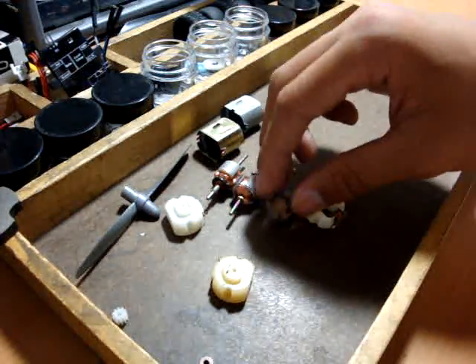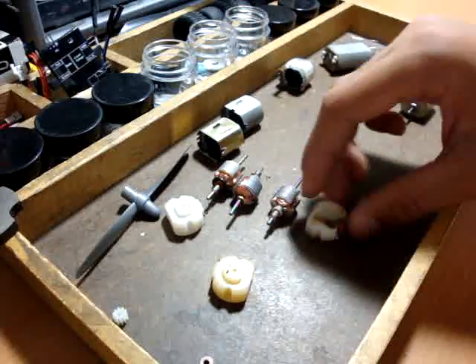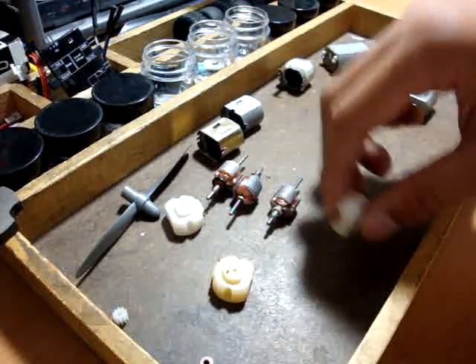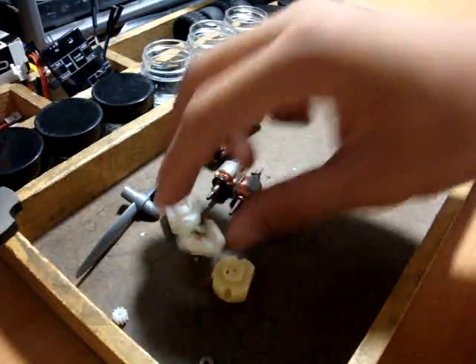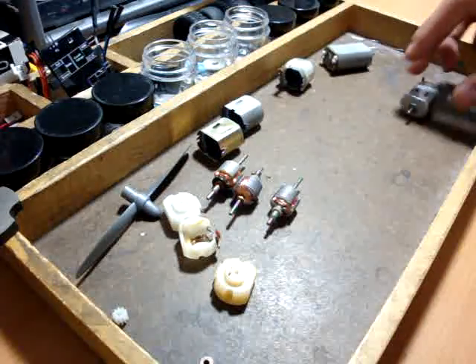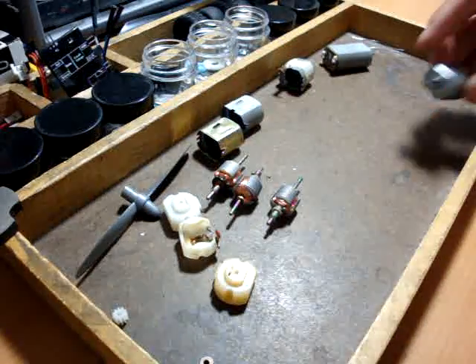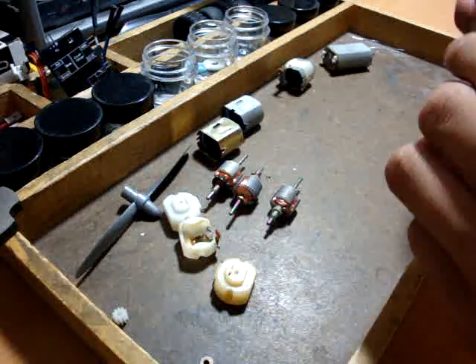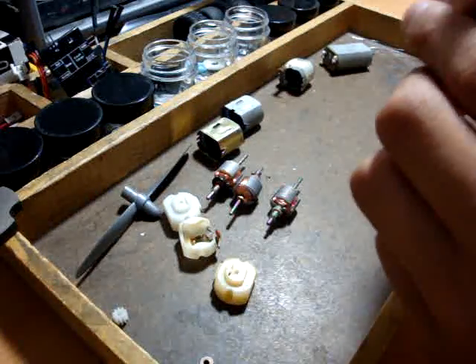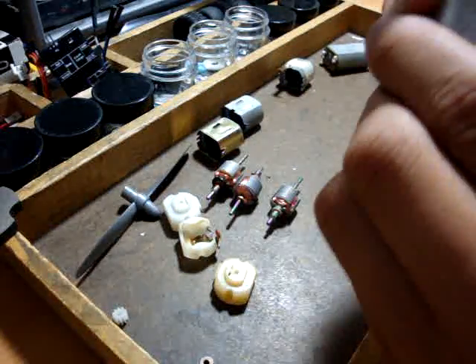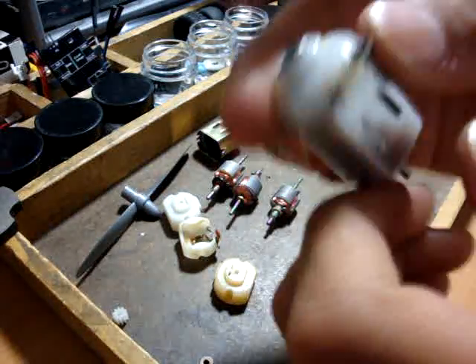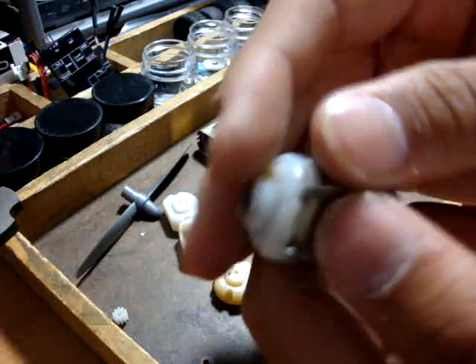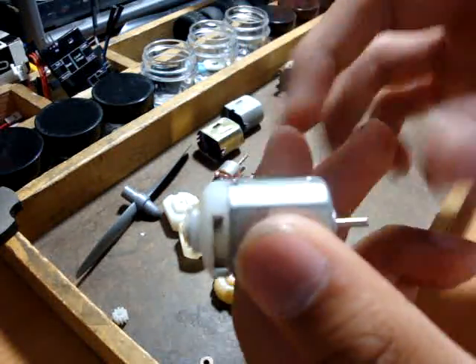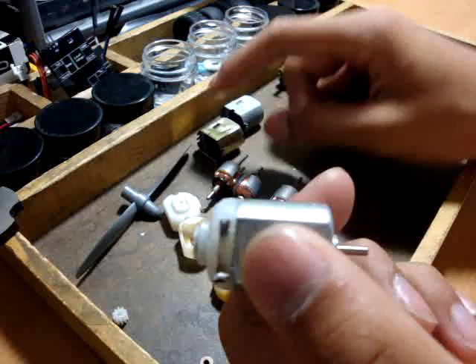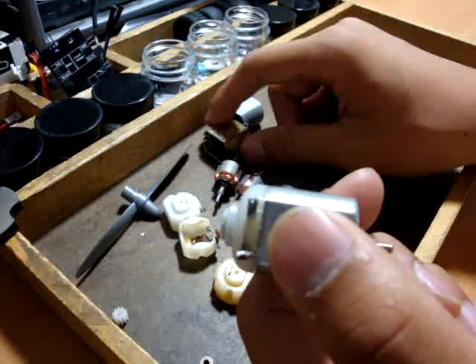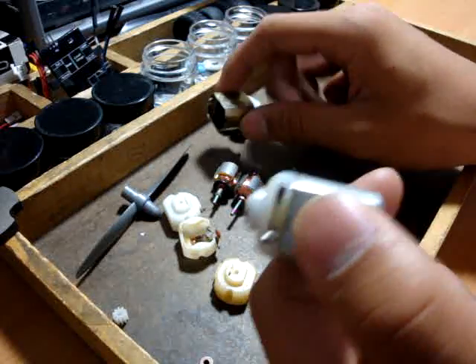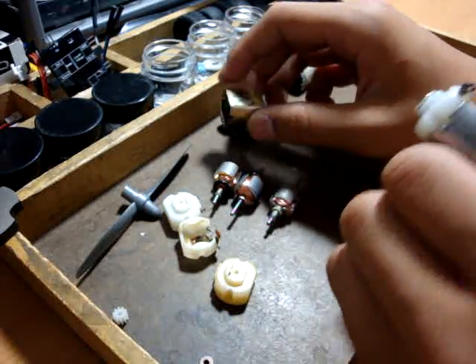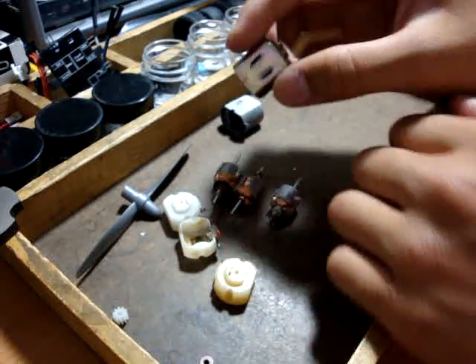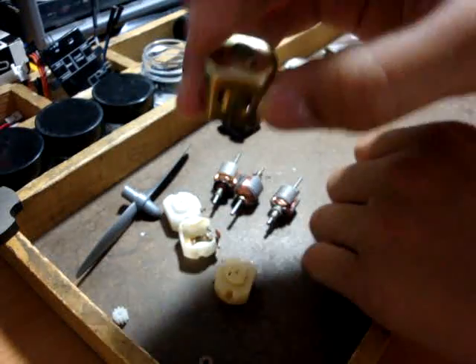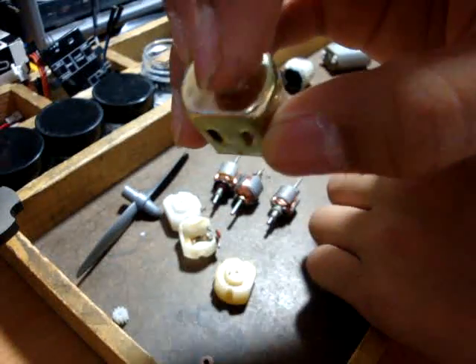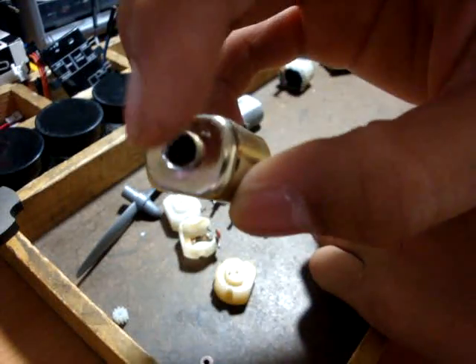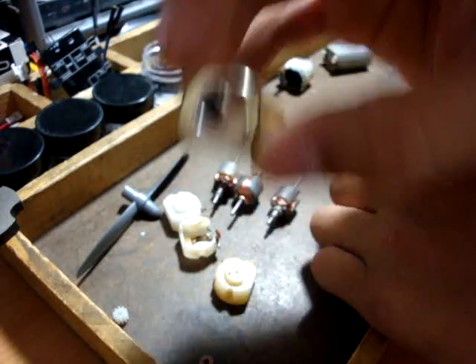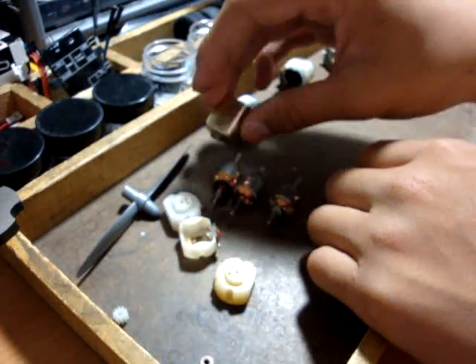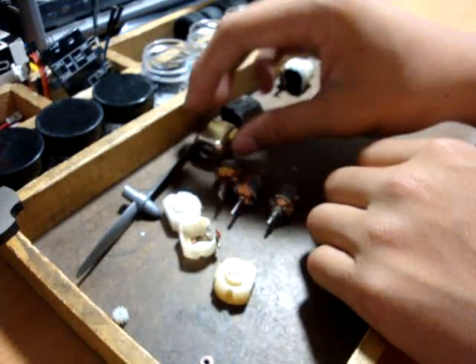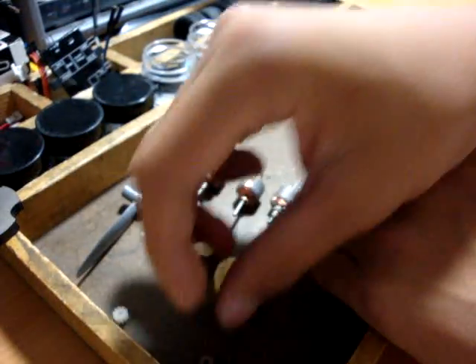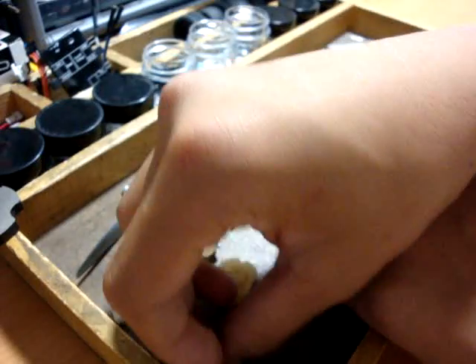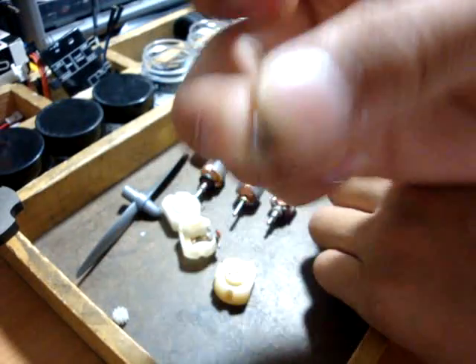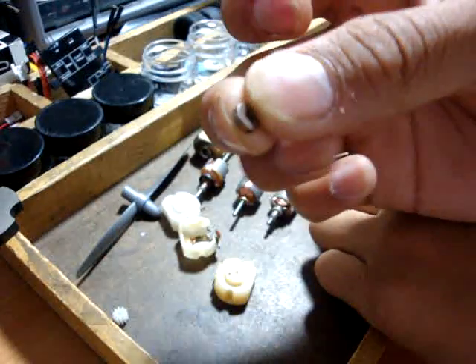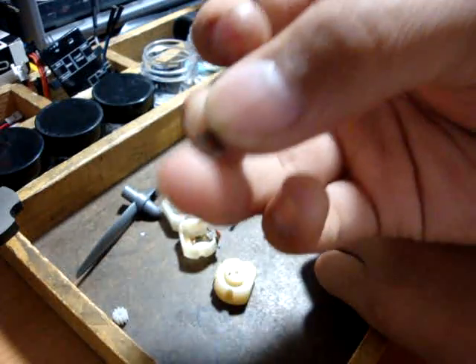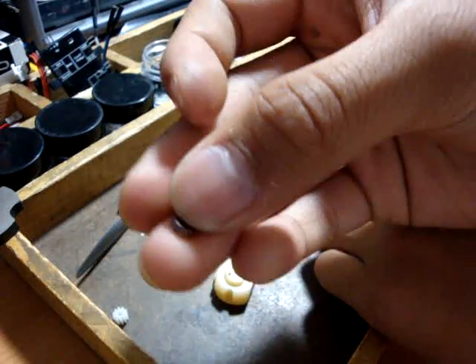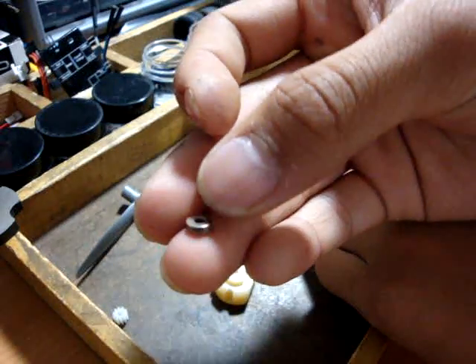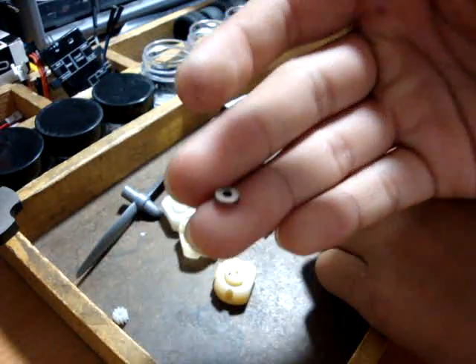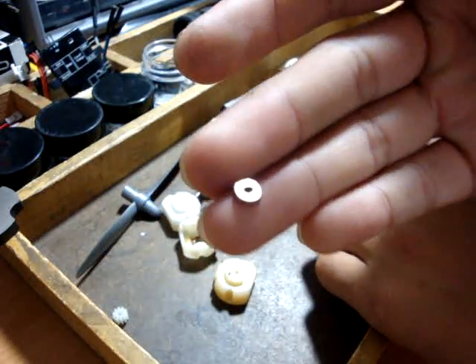And what I did is I took an original motor like this, popped this part out, so it looks like it did, so you get this brass piece right here.